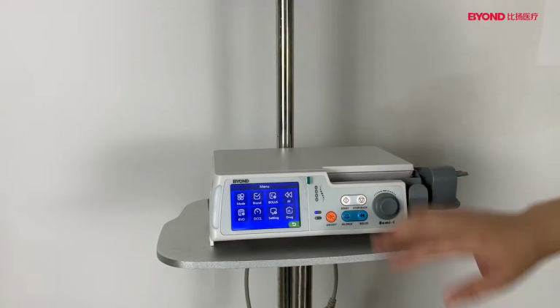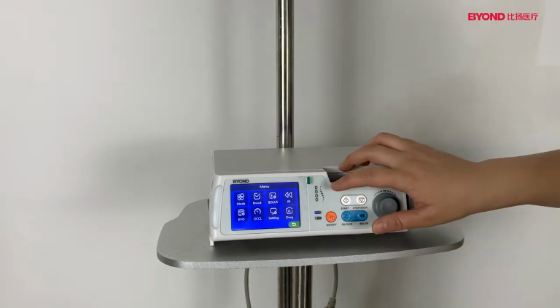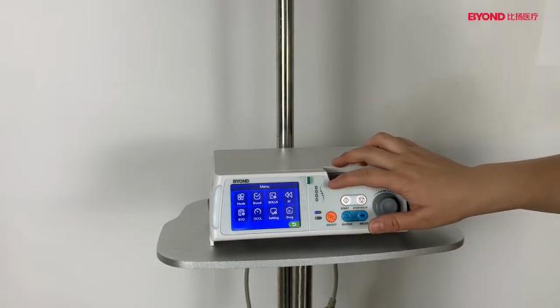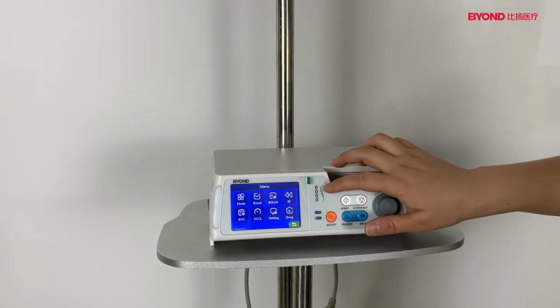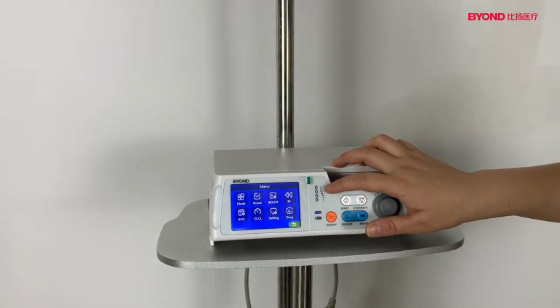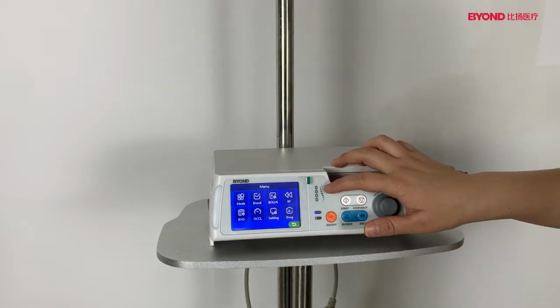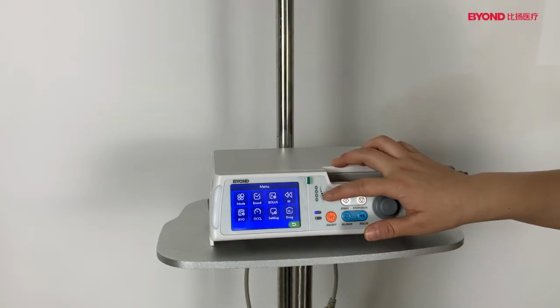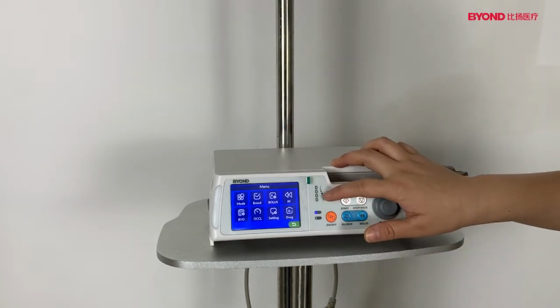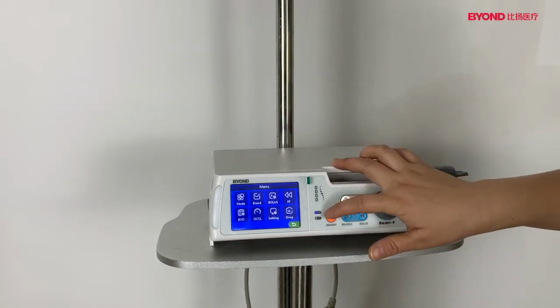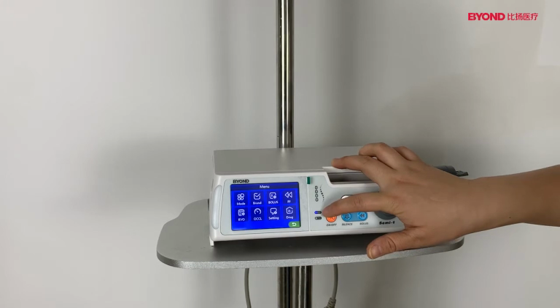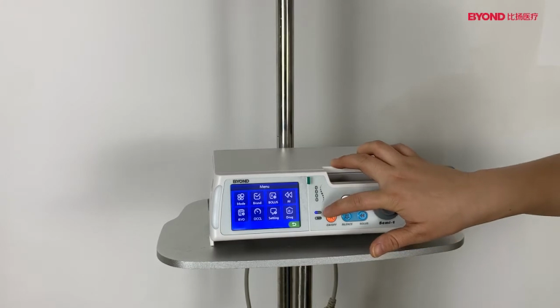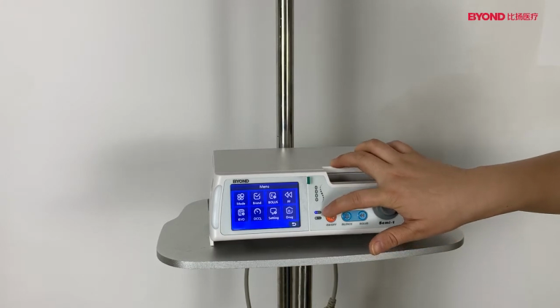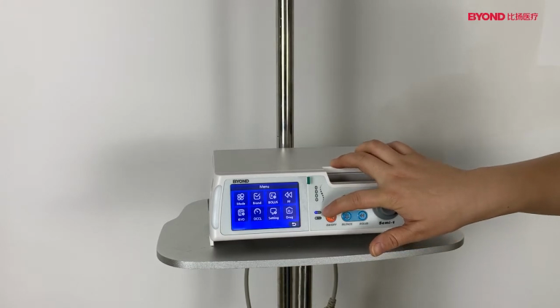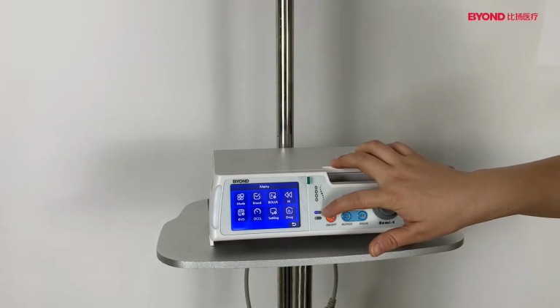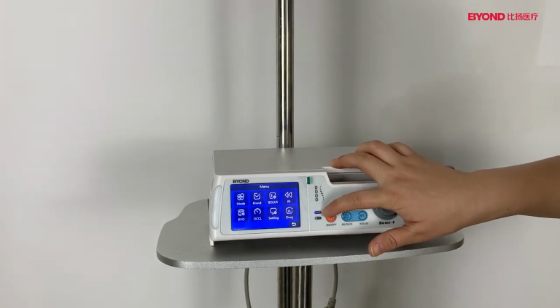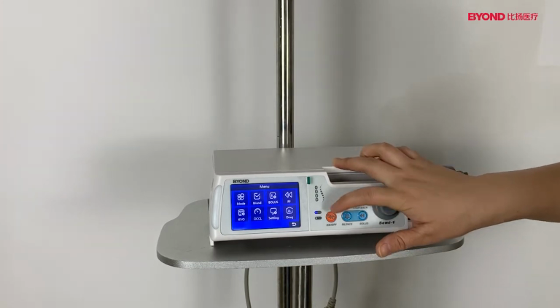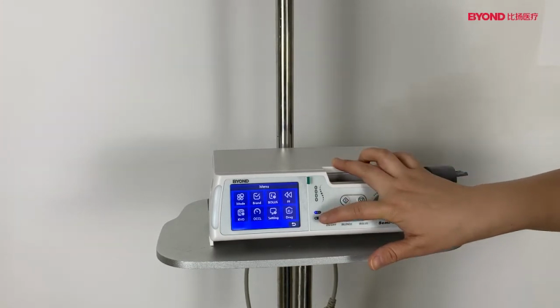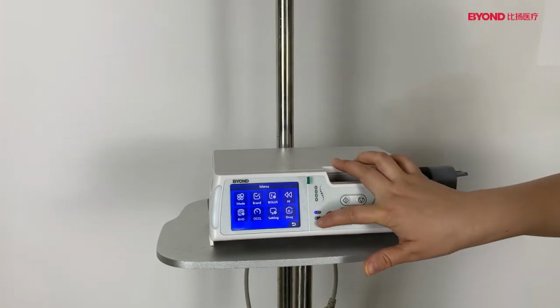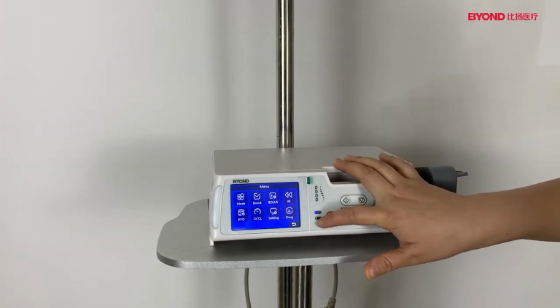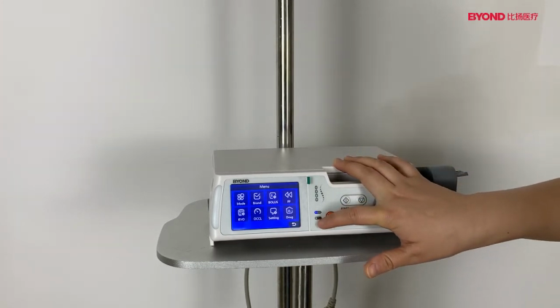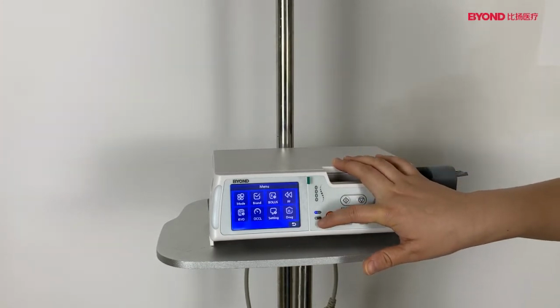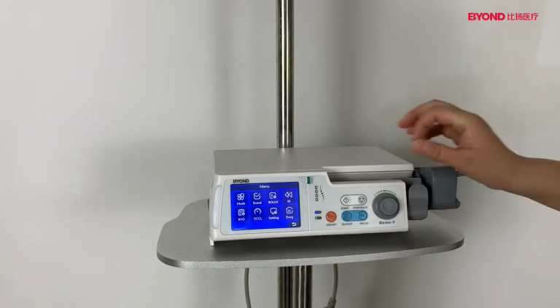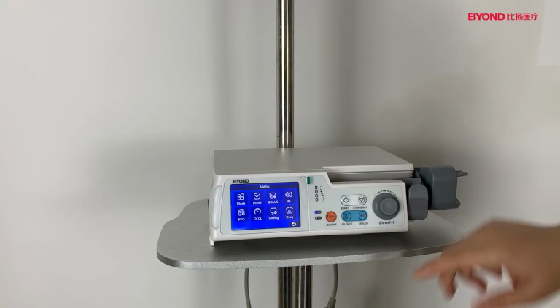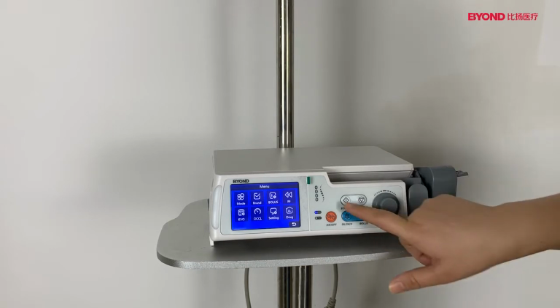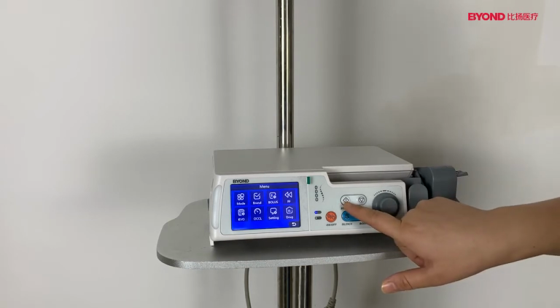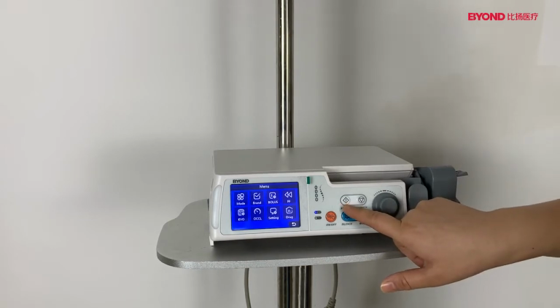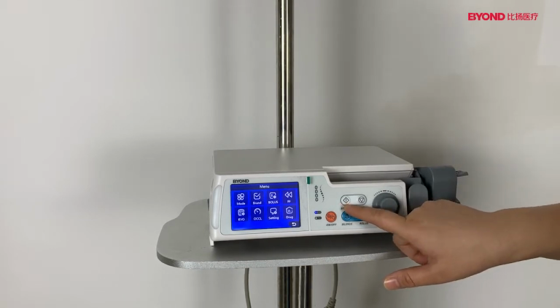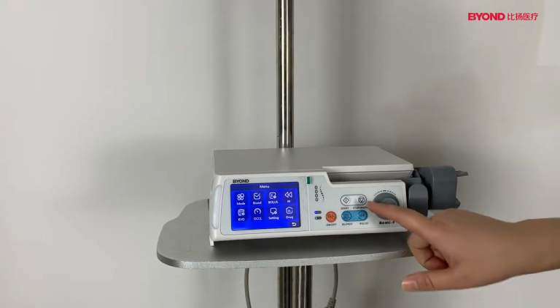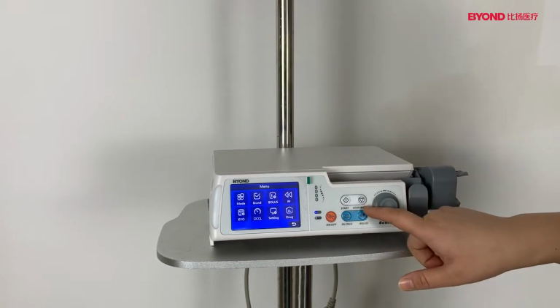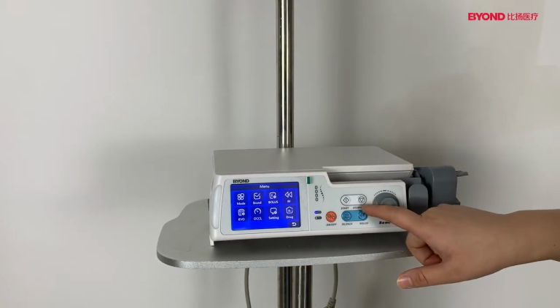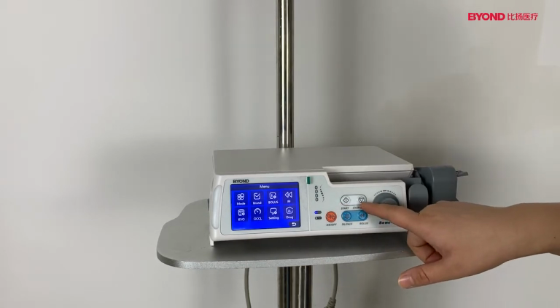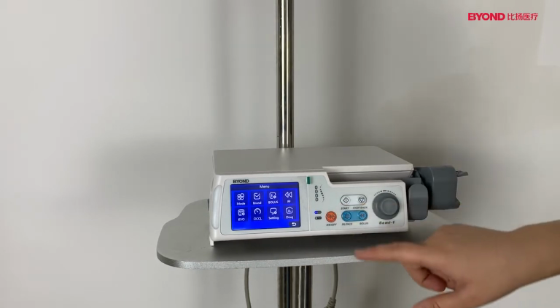This is the indicator light. This is the battery indicator, and this is the AC indicator. The start button and the stop button.